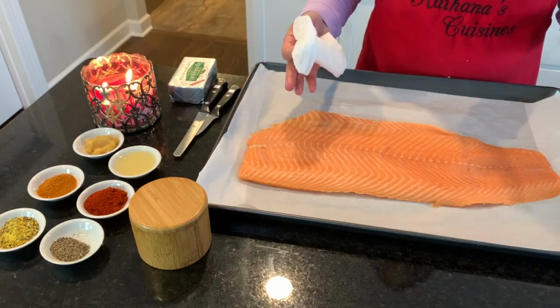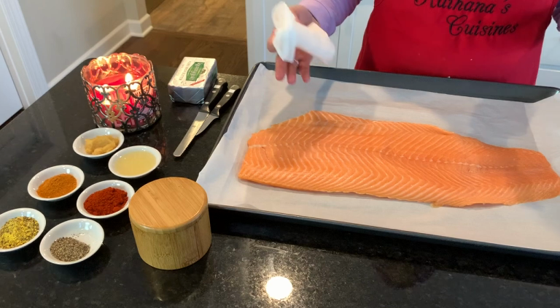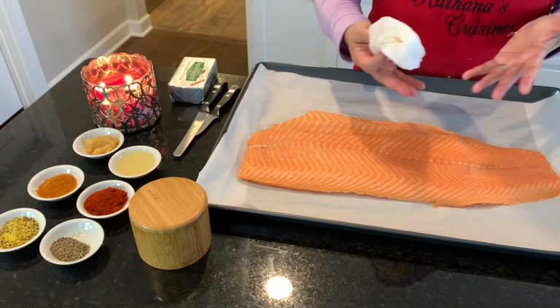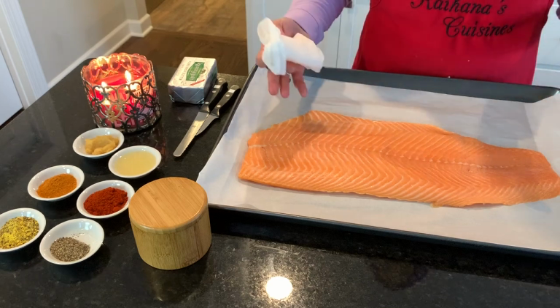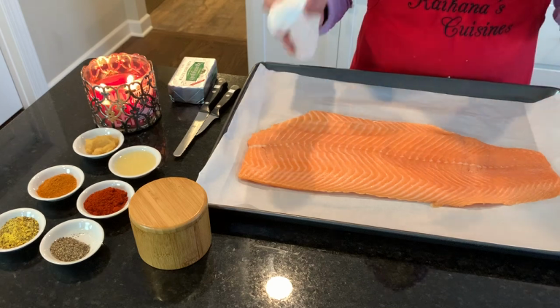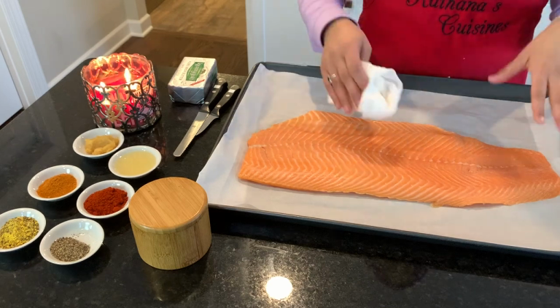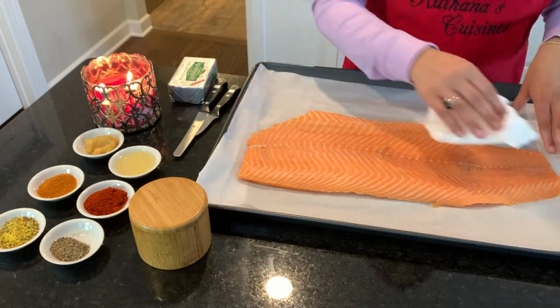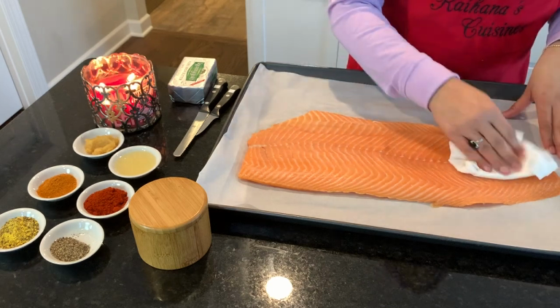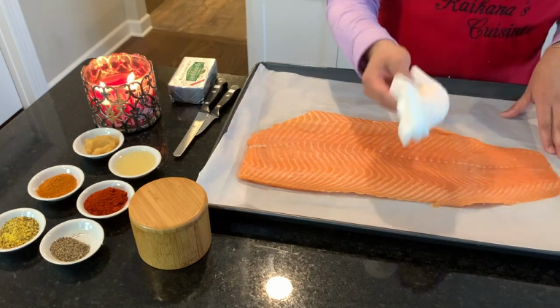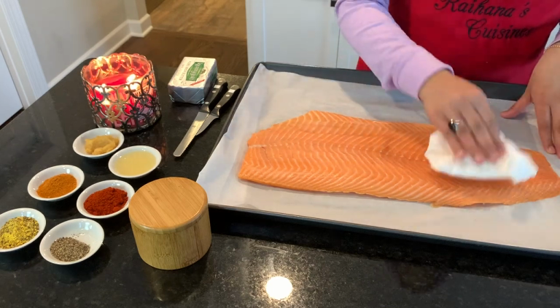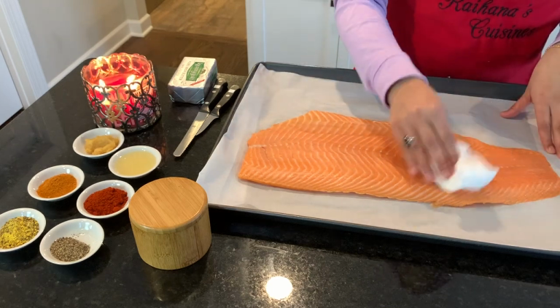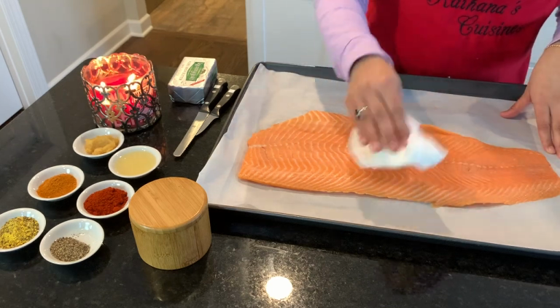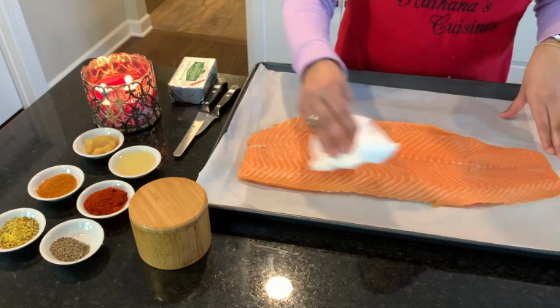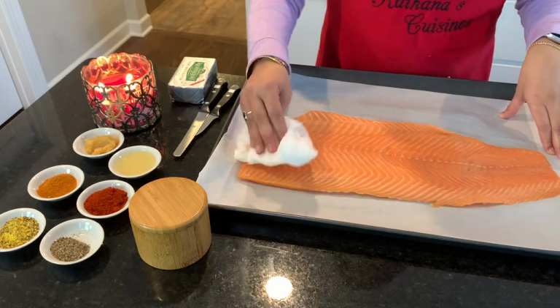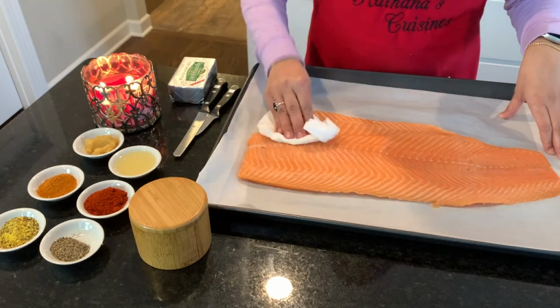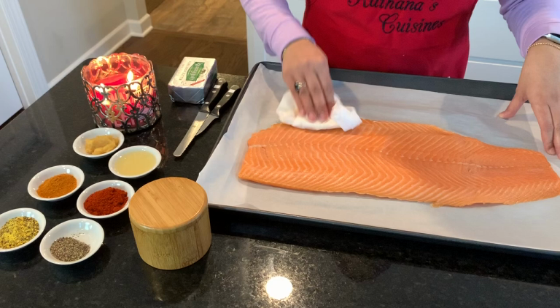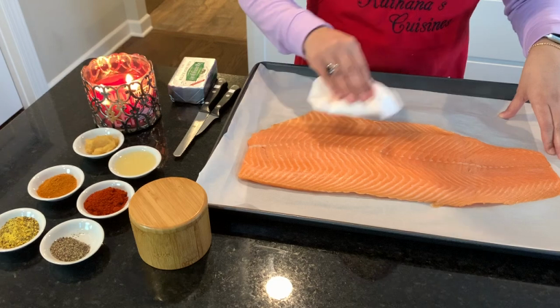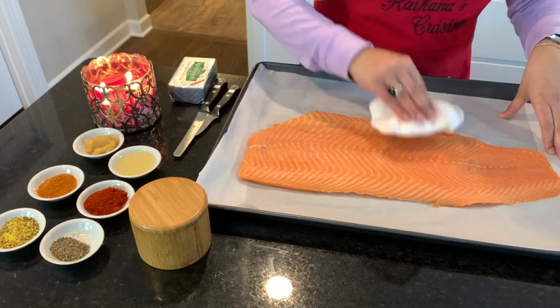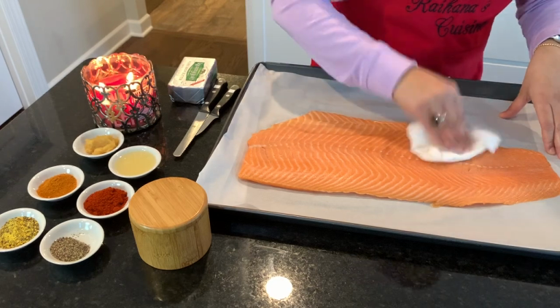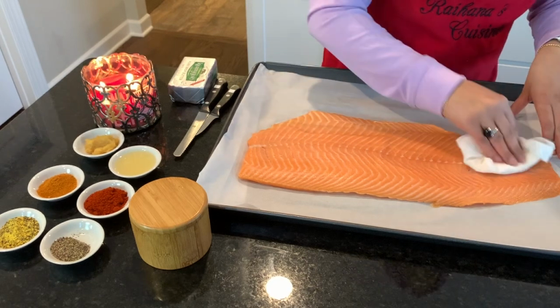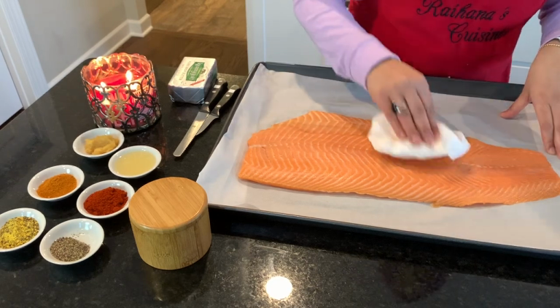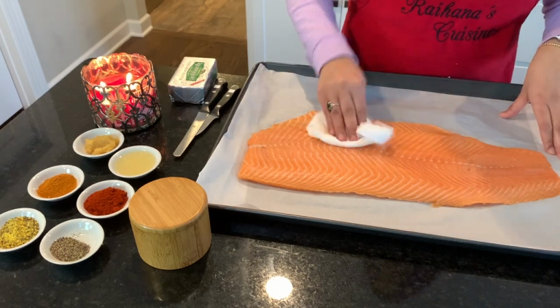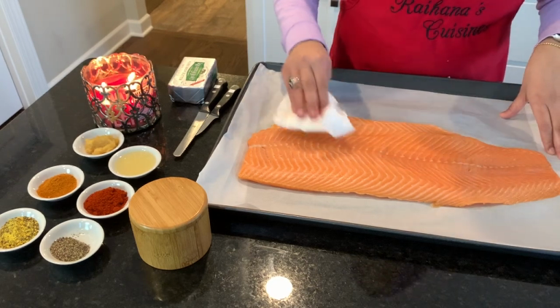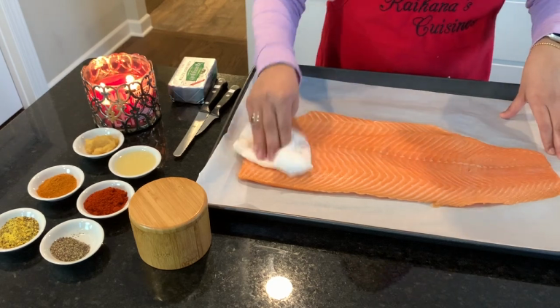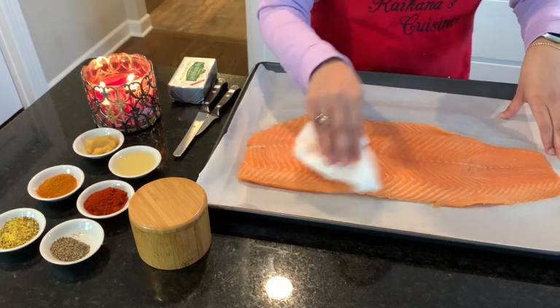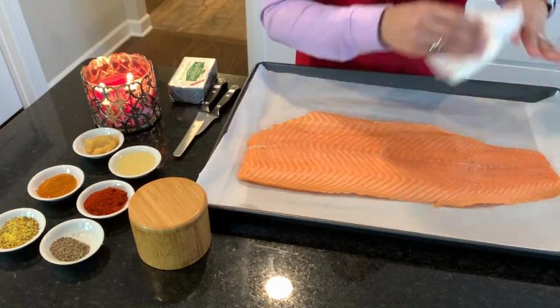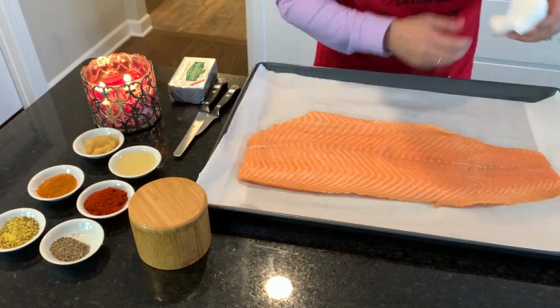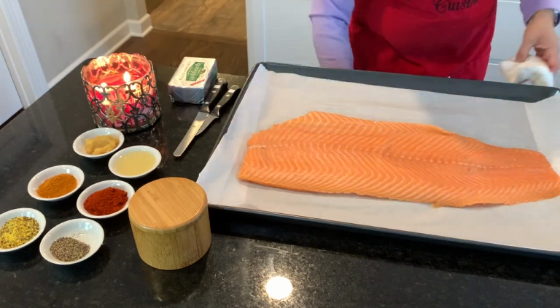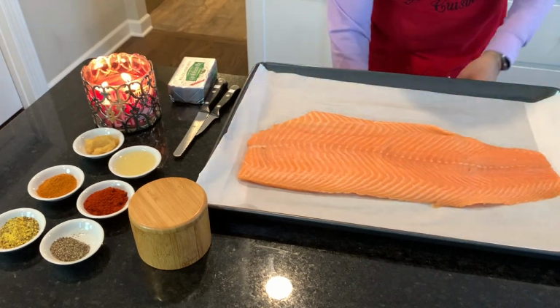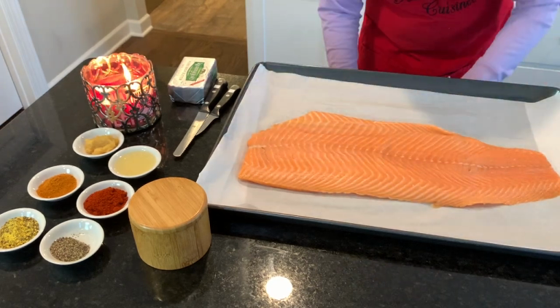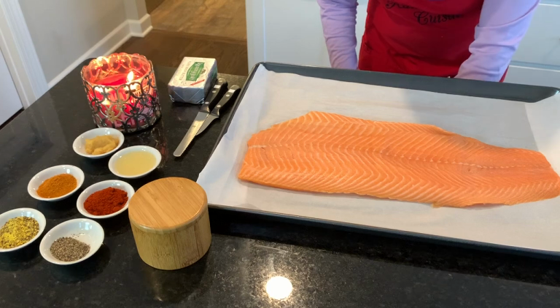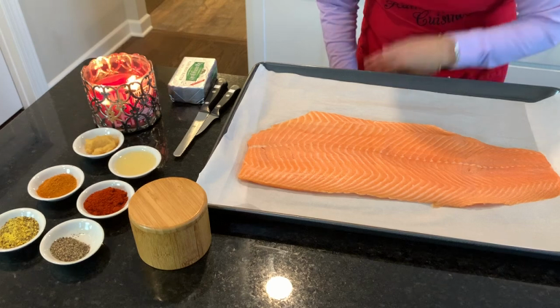When you take it out of the container, make sure you wash it and then take your paper towel and press on it to get all the excess water out, and just pat it dry.